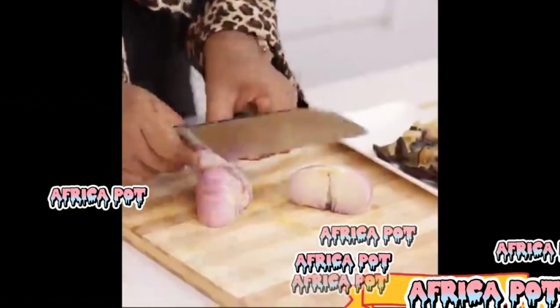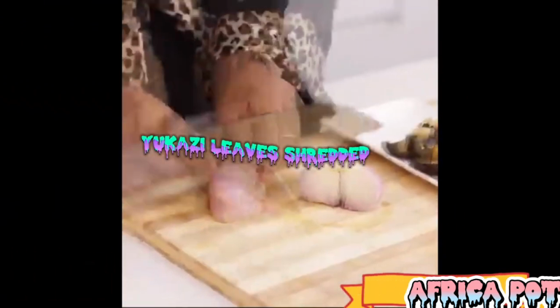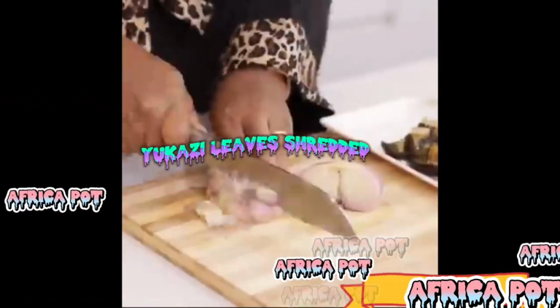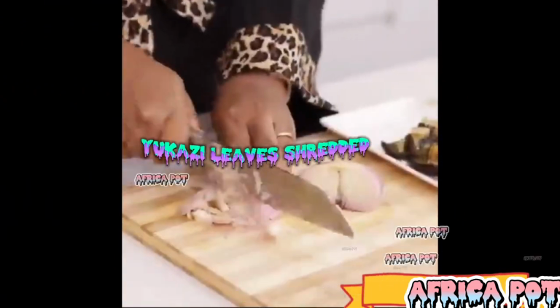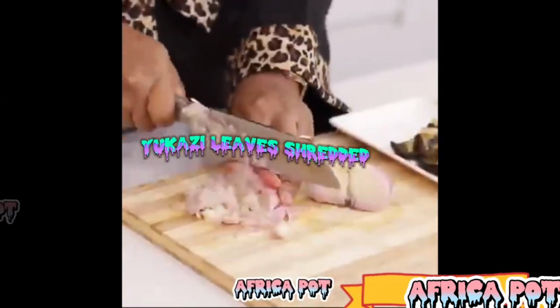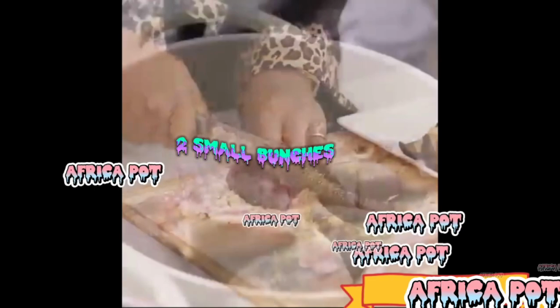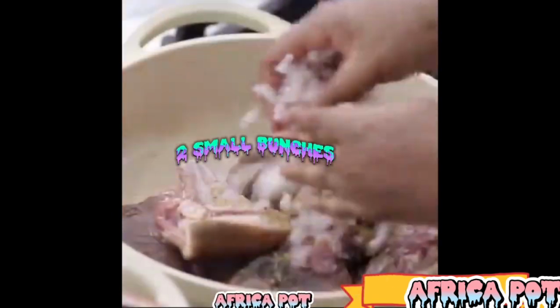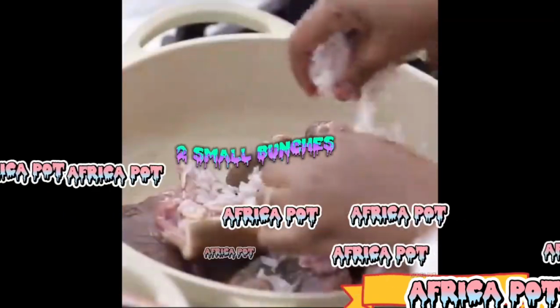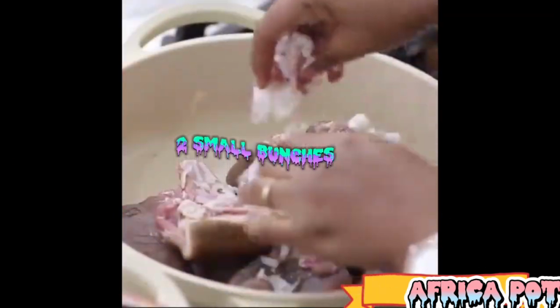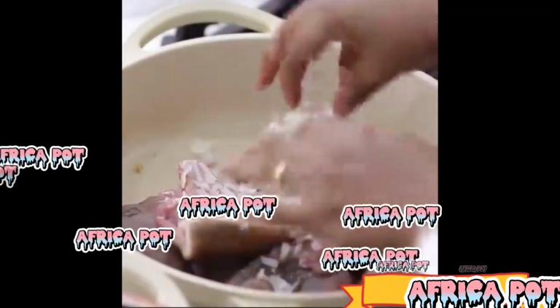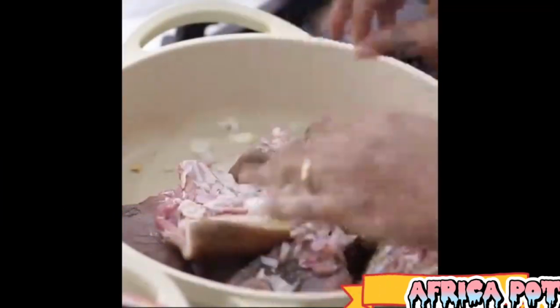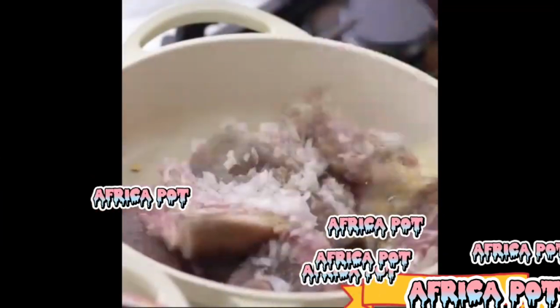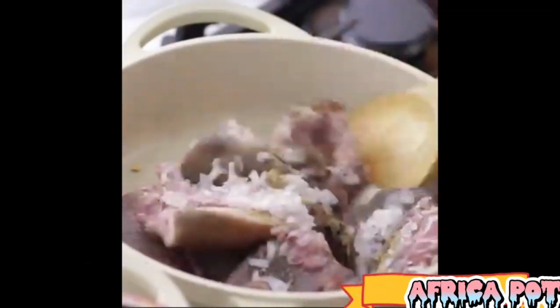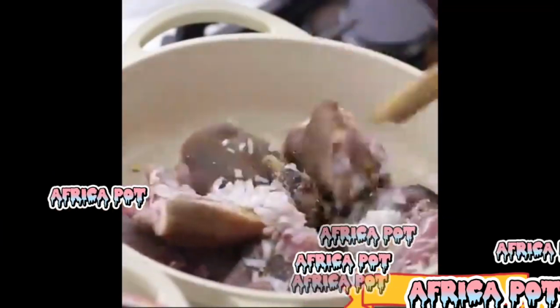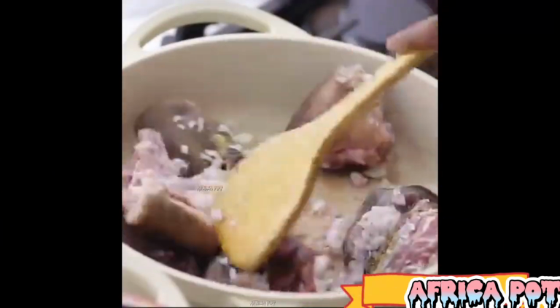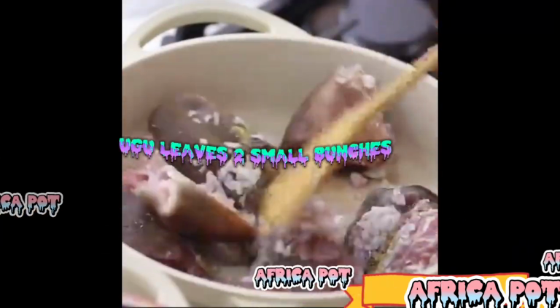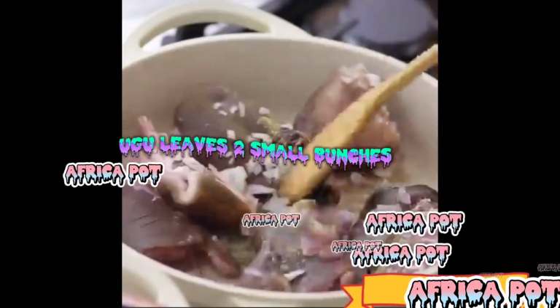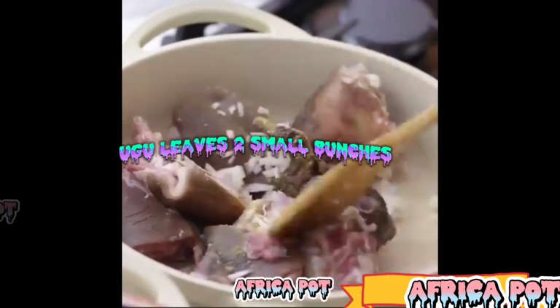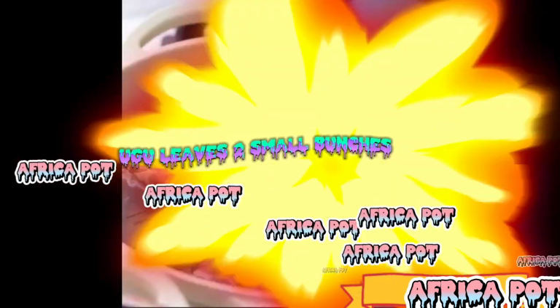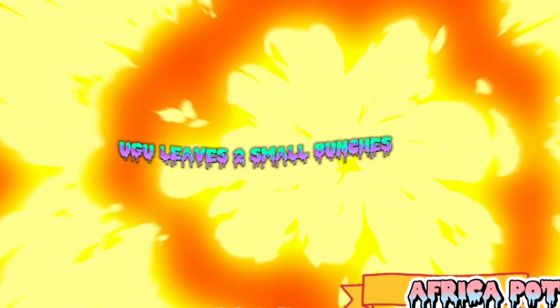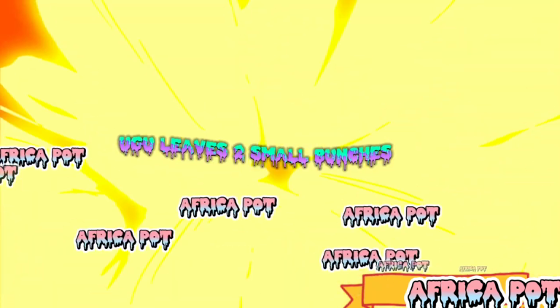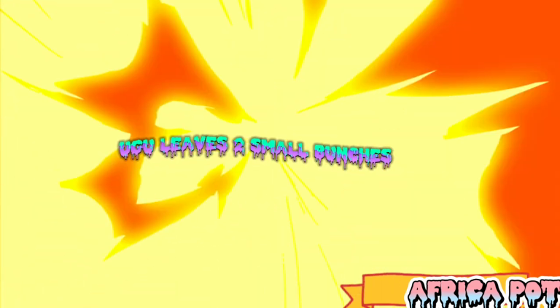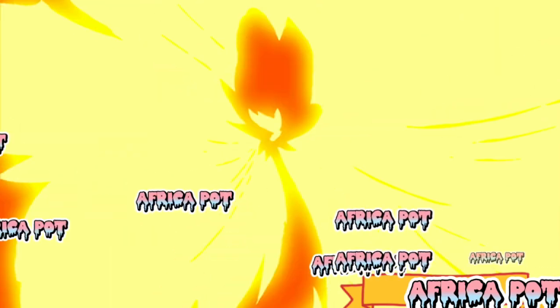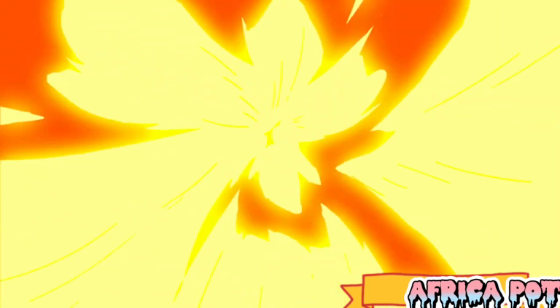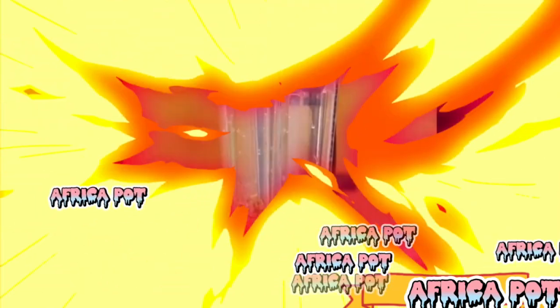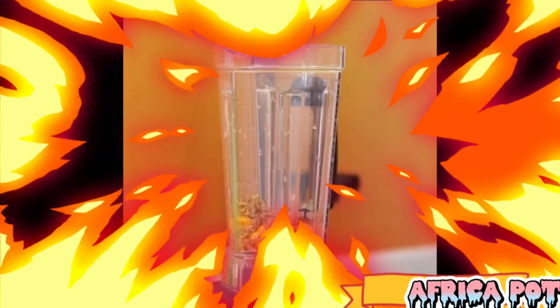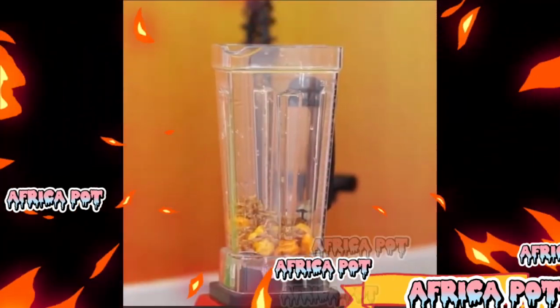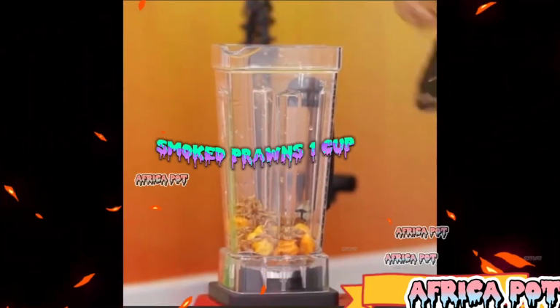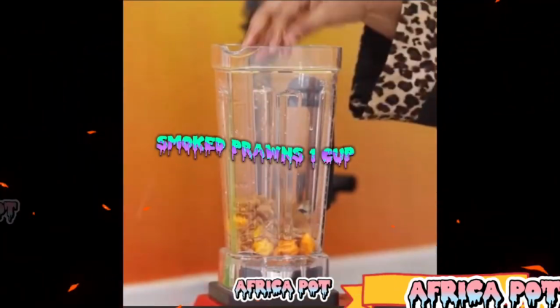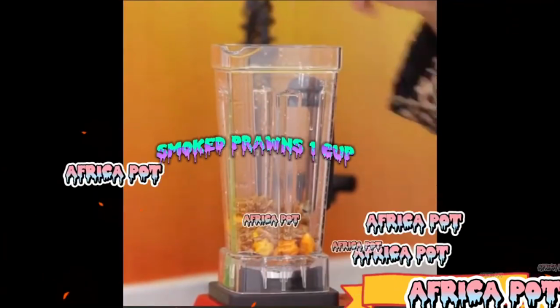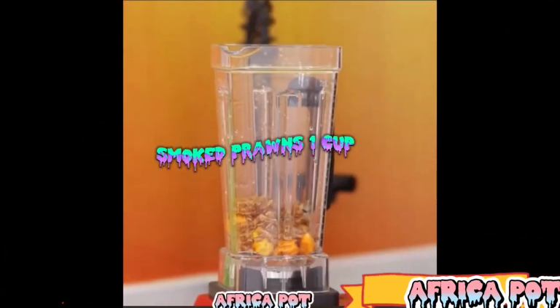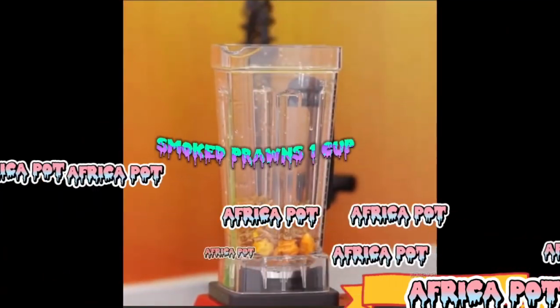Yukazi leaves, shredded, 2 small bunches. Ugwu leaves, 2 small bunches. Smoked prawns, 1 cup.